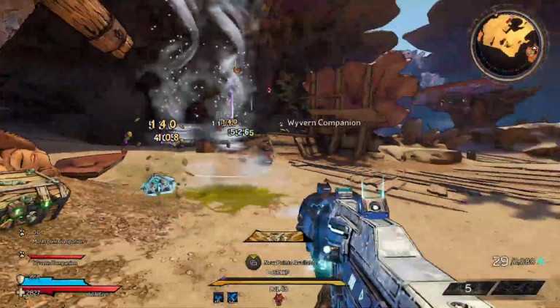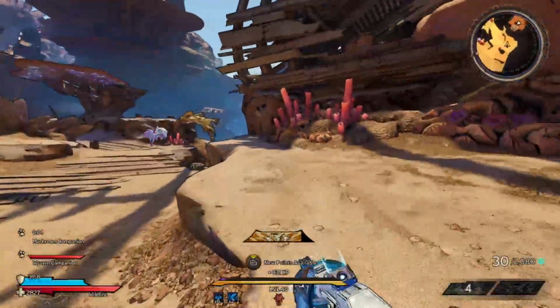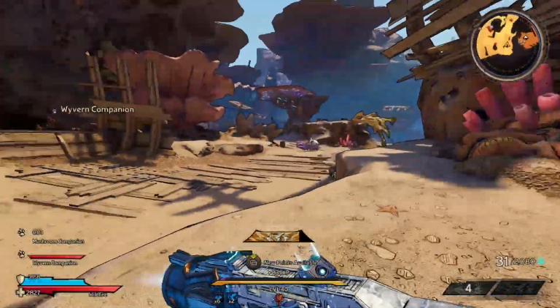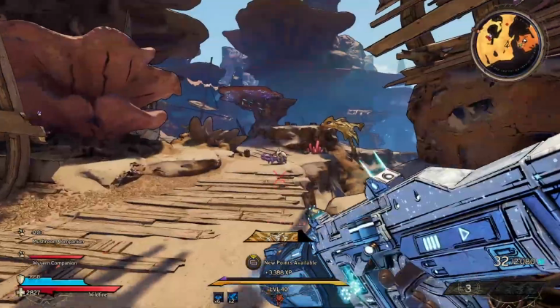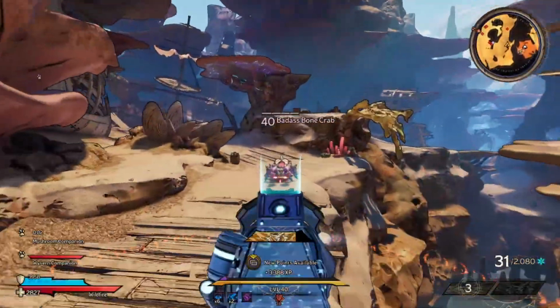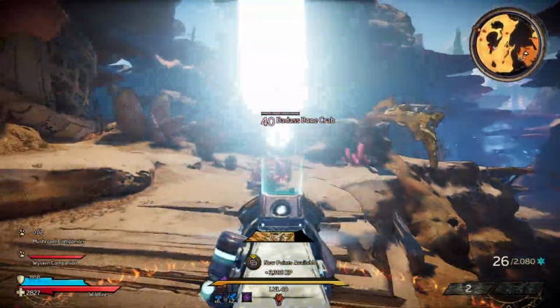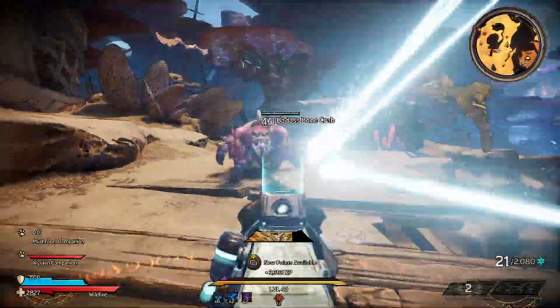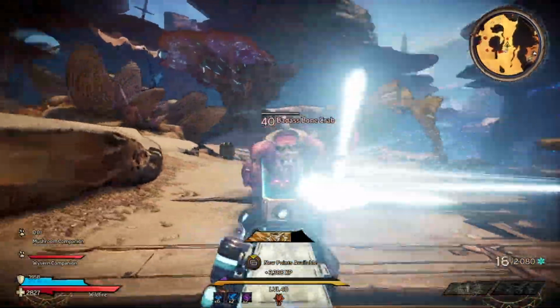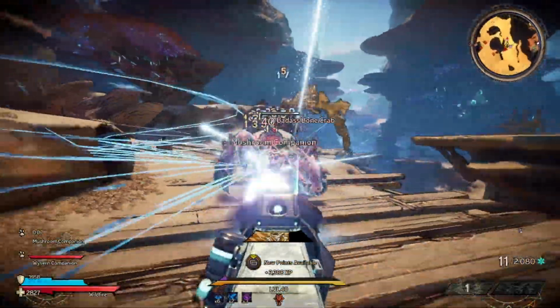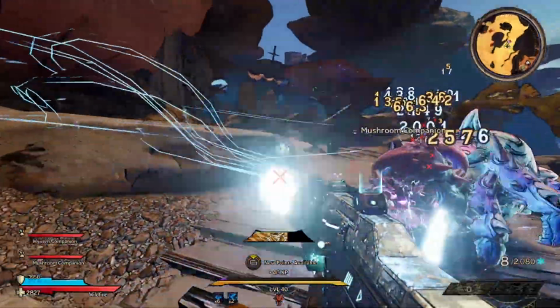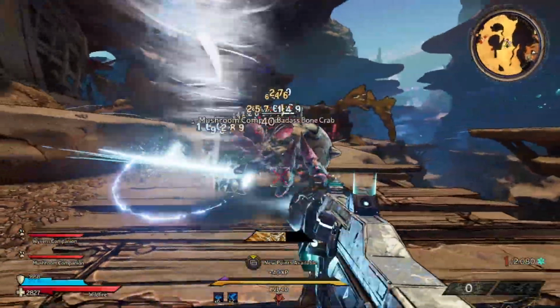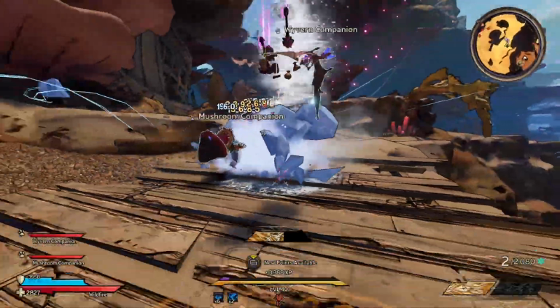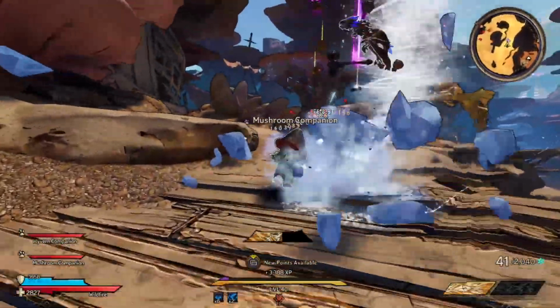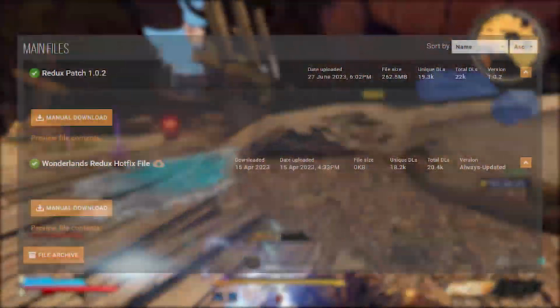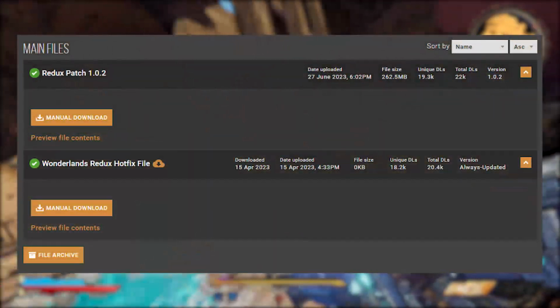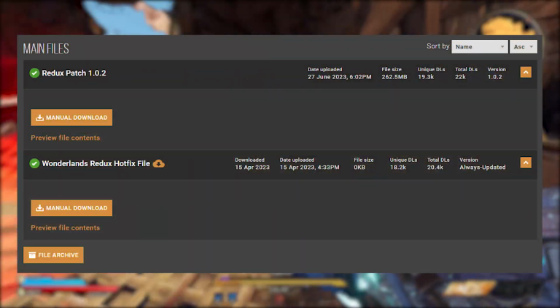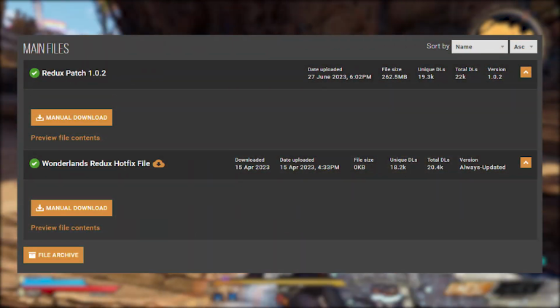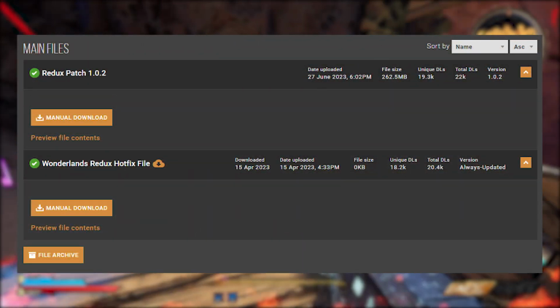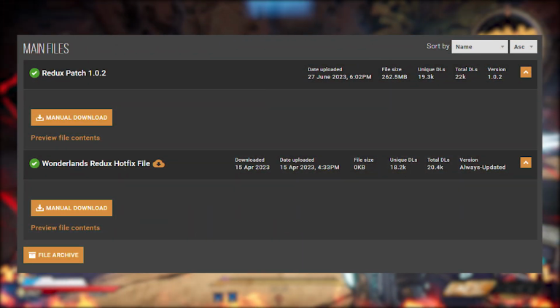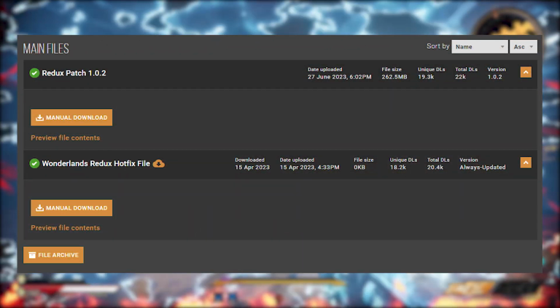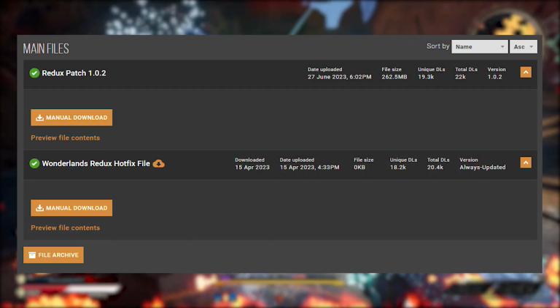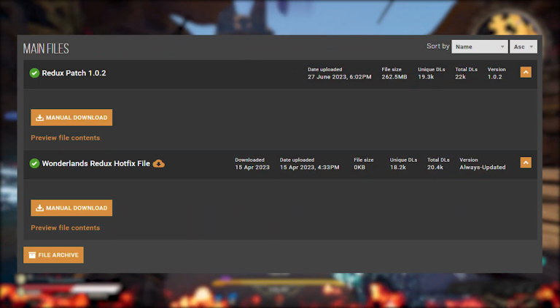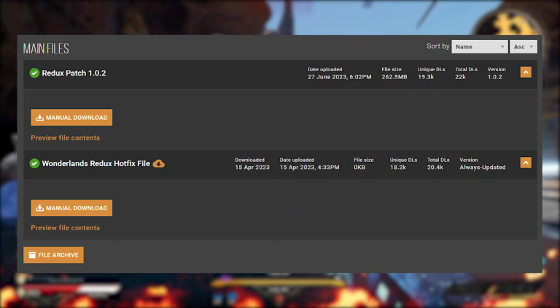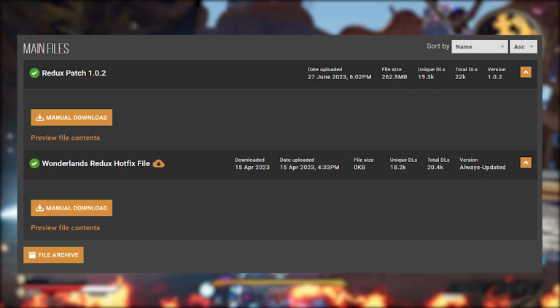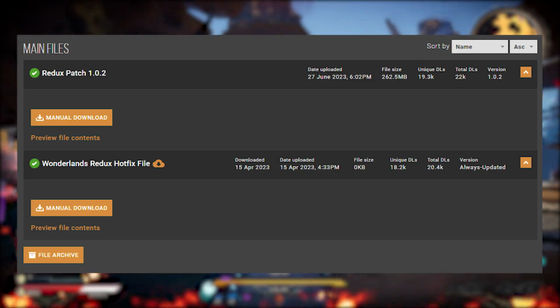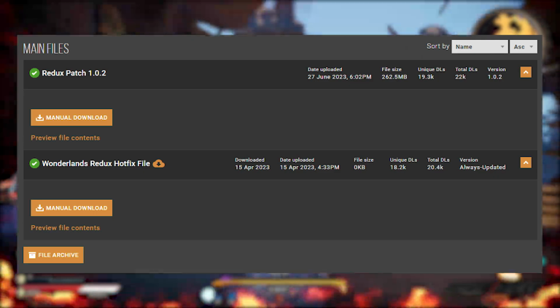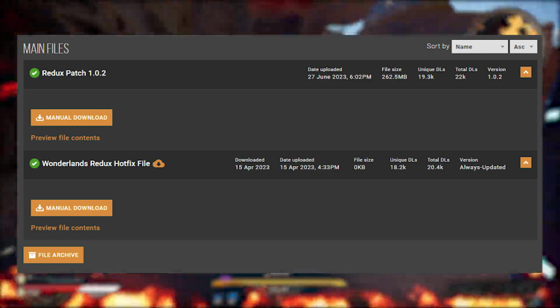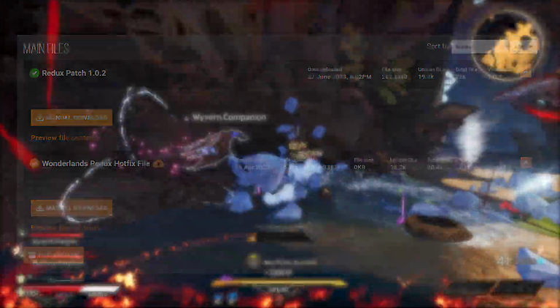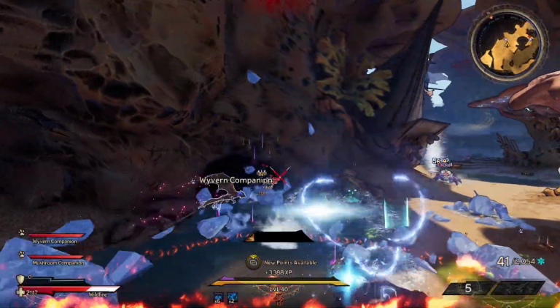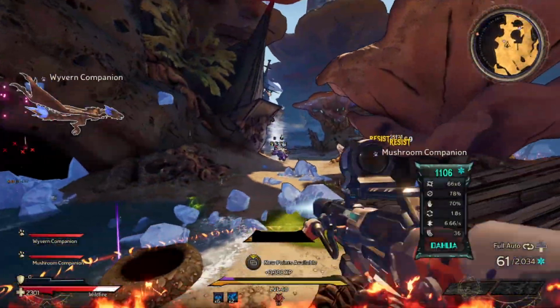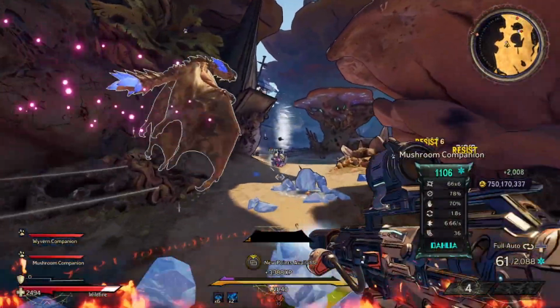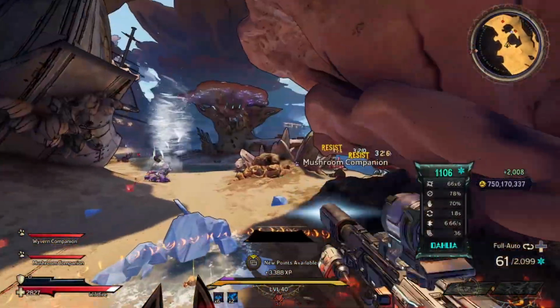In order to install Content Update 1, head to either GitHub or Nexus Mods and go over to the file section where you'll find the Redux patch. Simply download it. And once it's done downloading, you should have it in your downloads folder or wherever you saved it to.